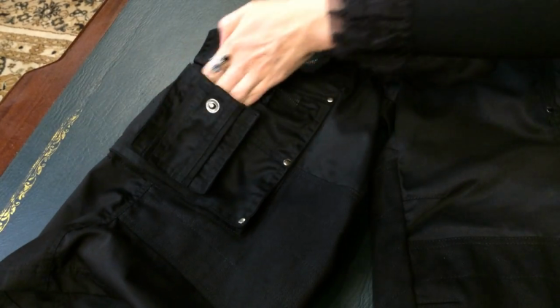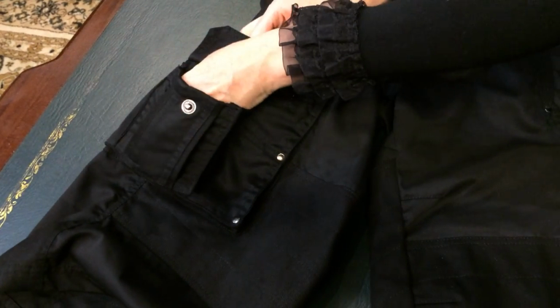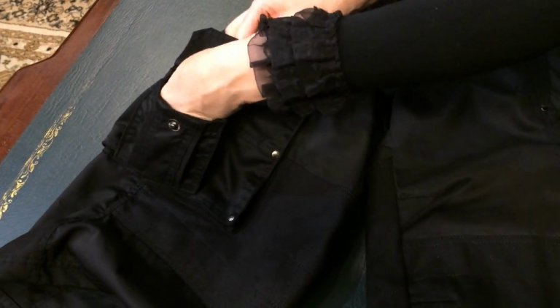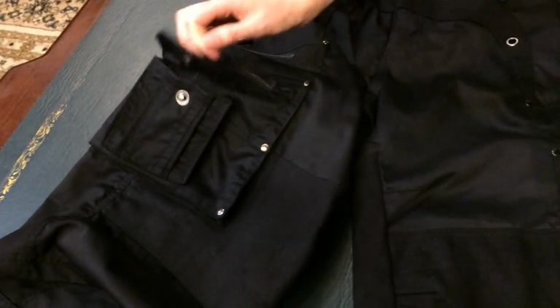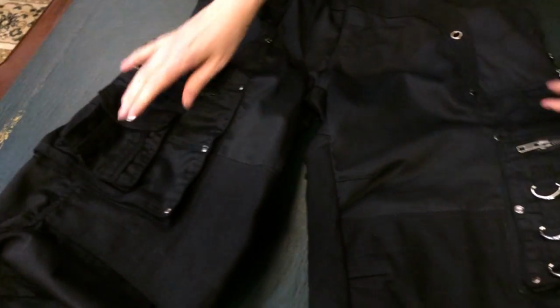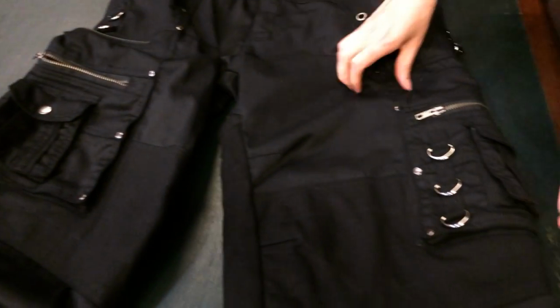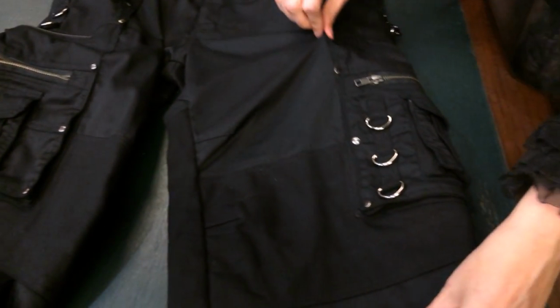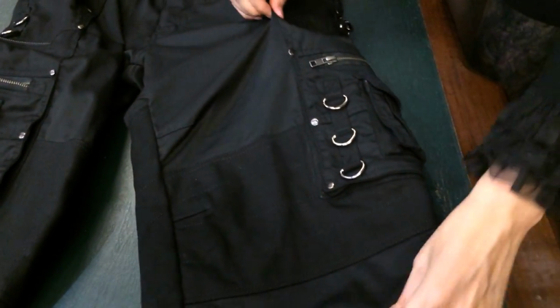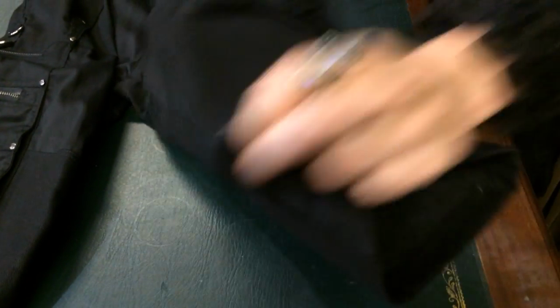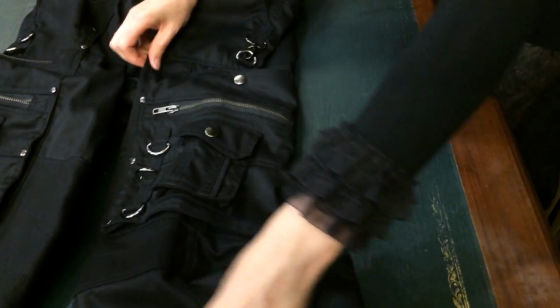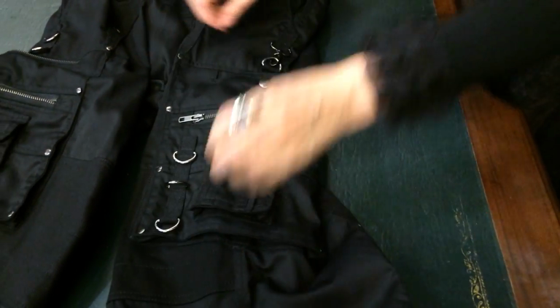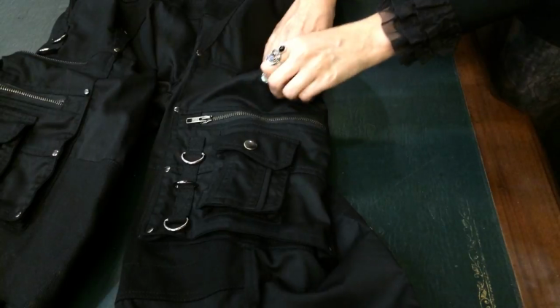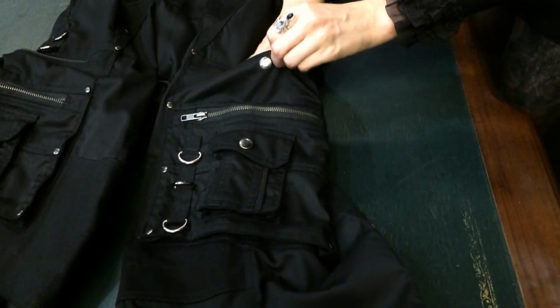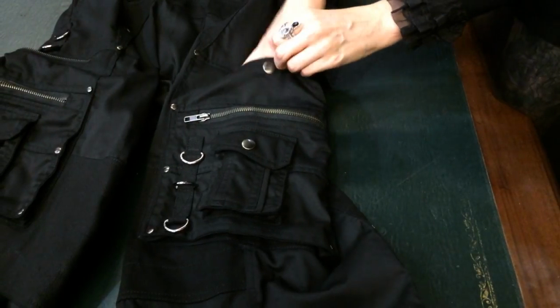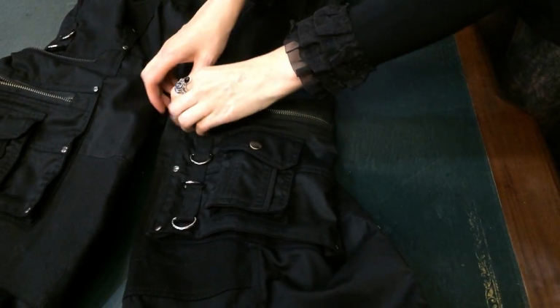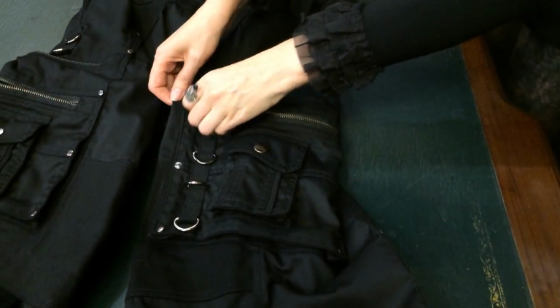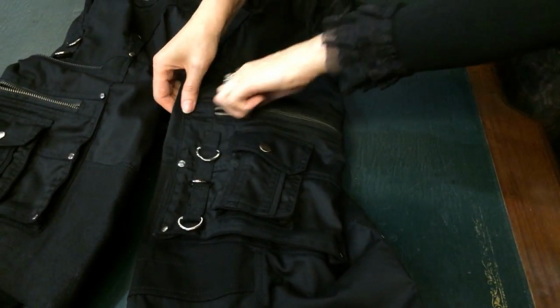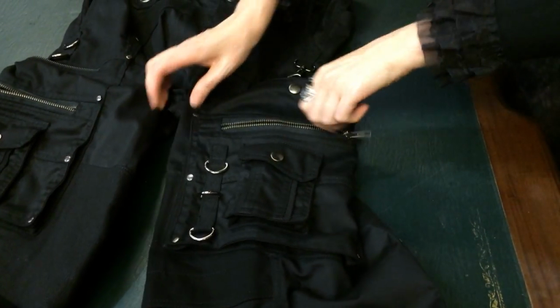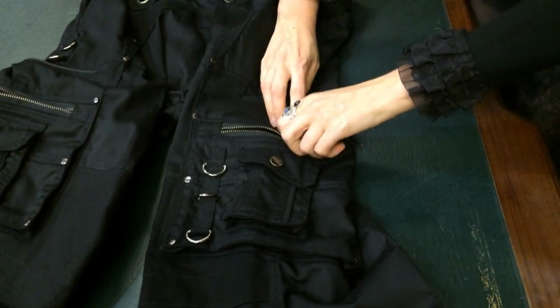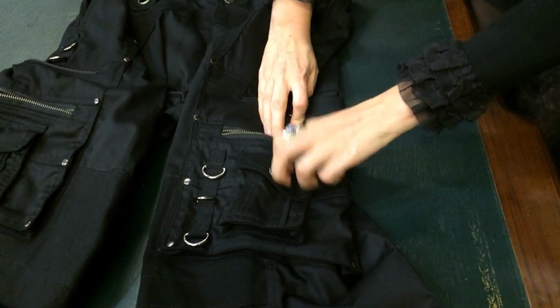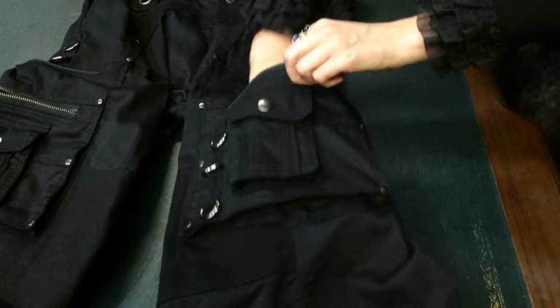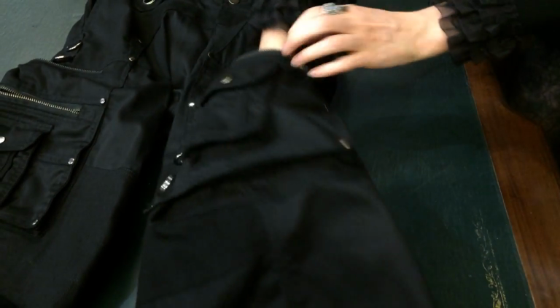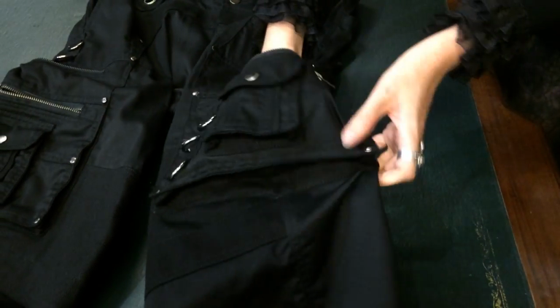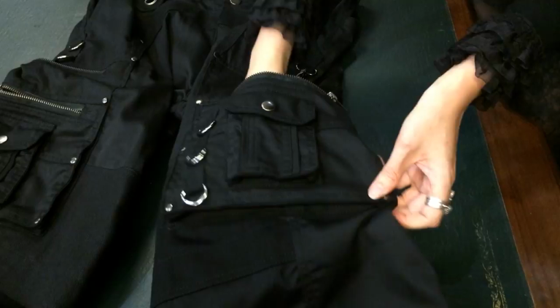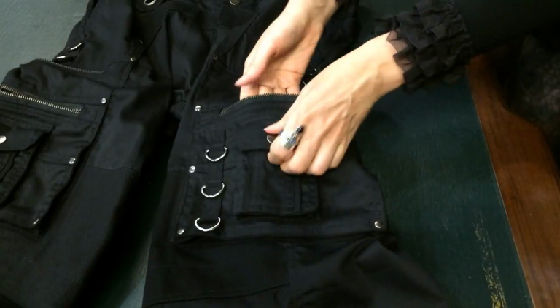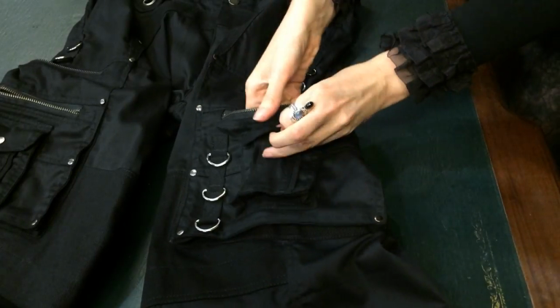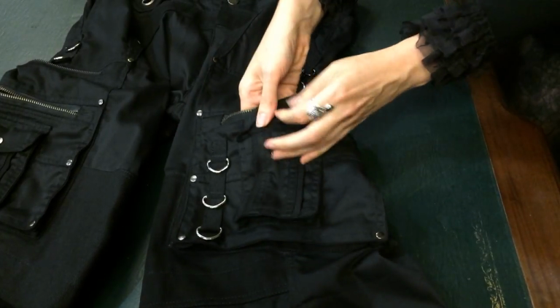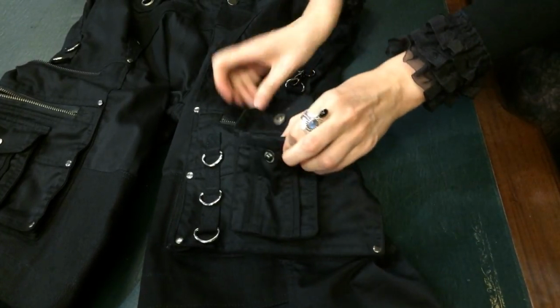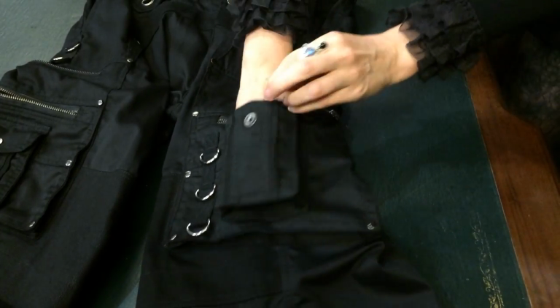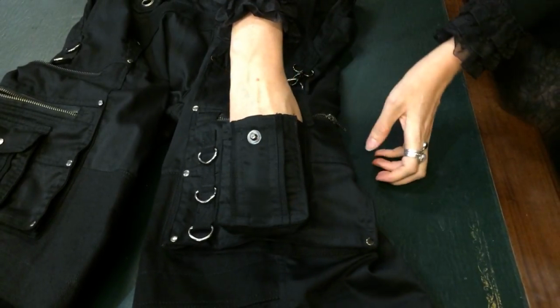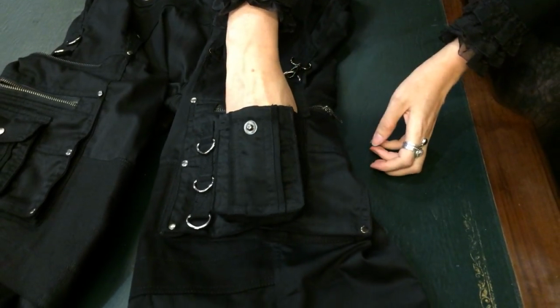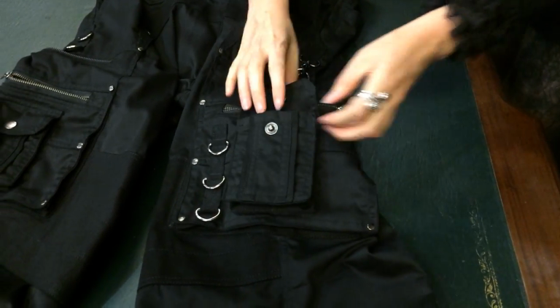Another pocket. On this side, we have a pleated pocket. Another zipped up pocket, and another pleated pocket.